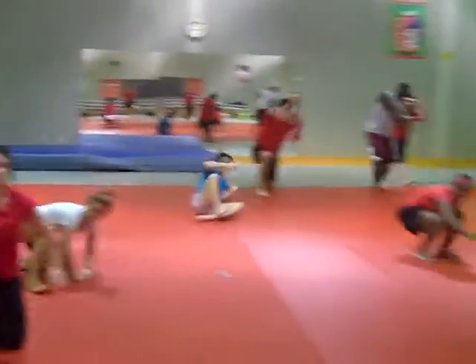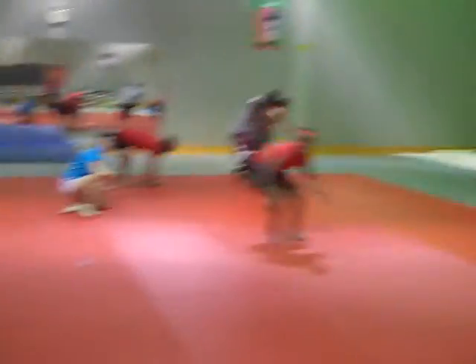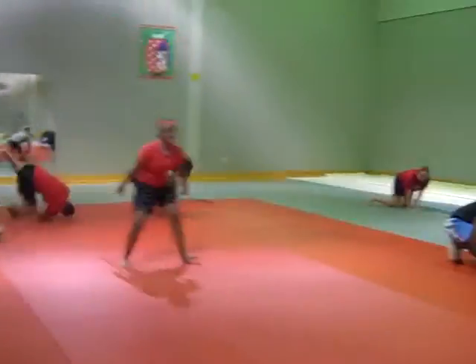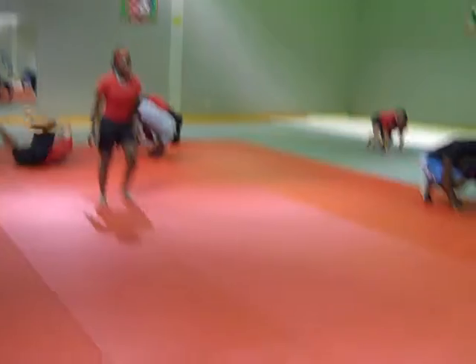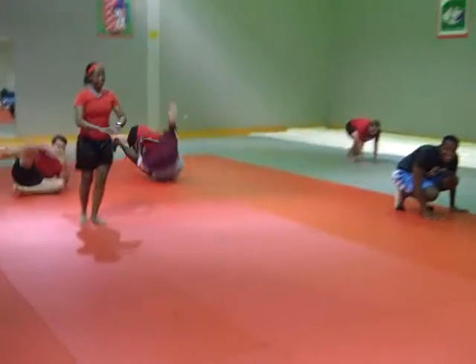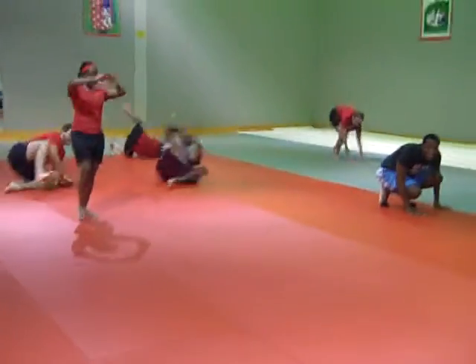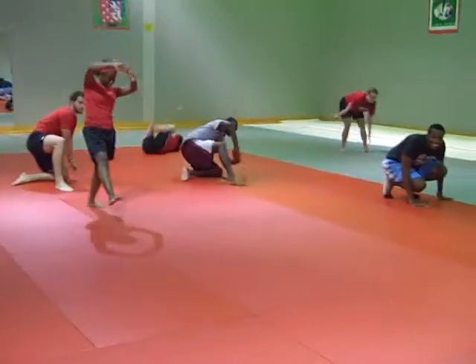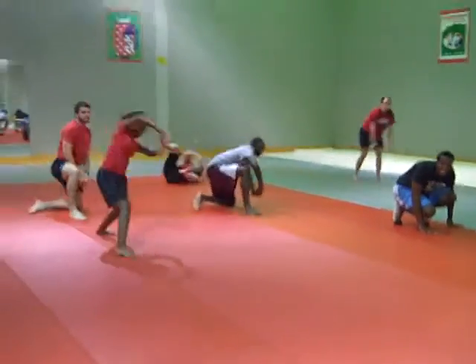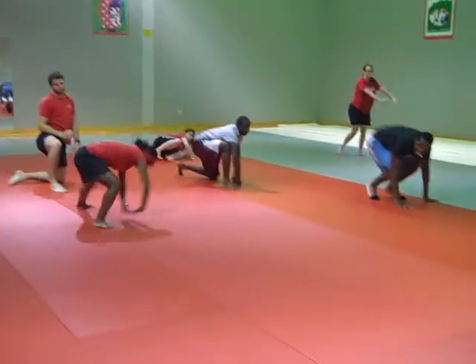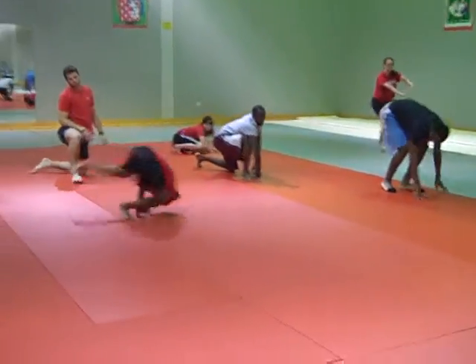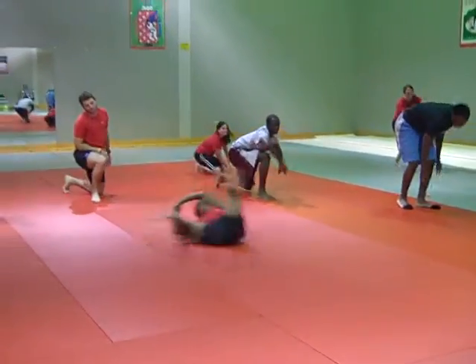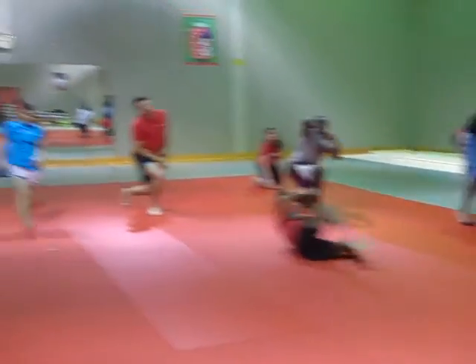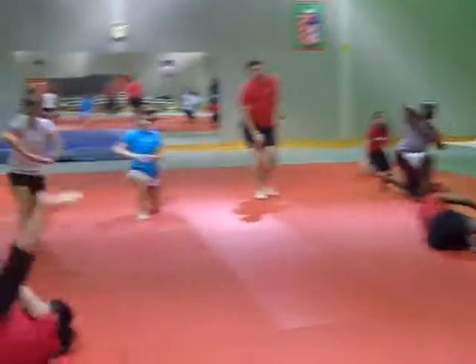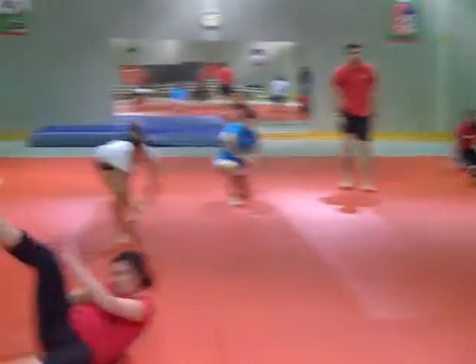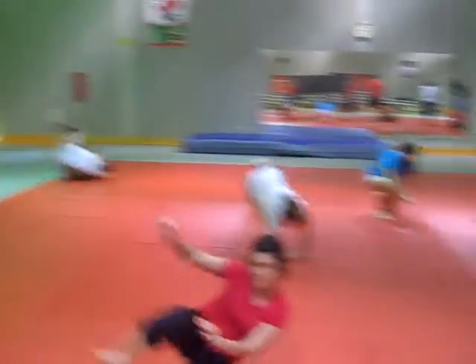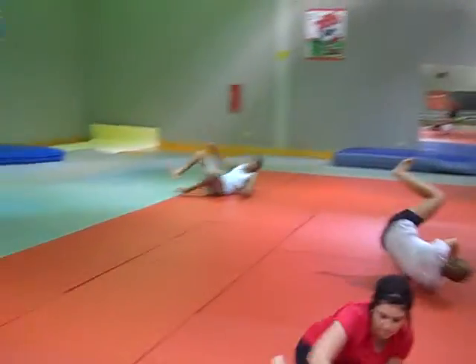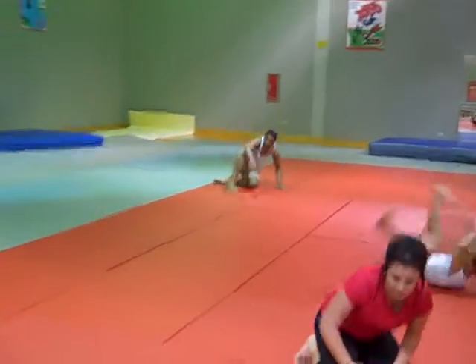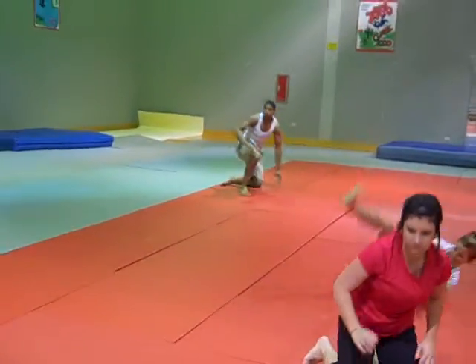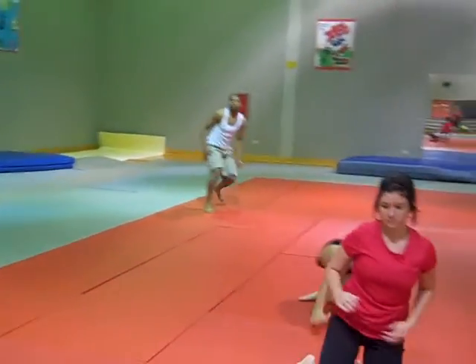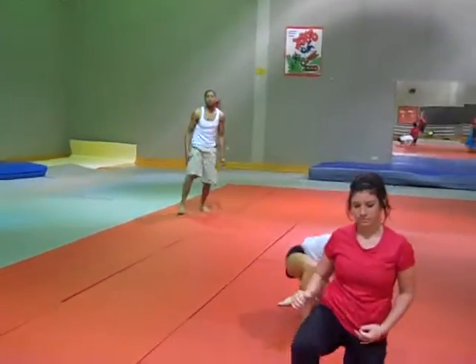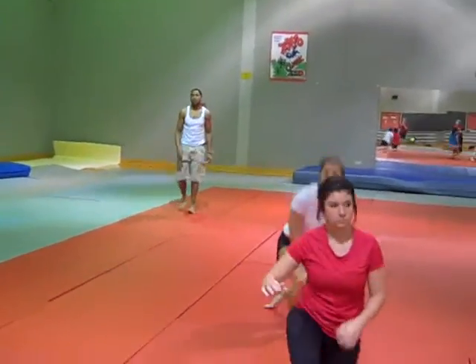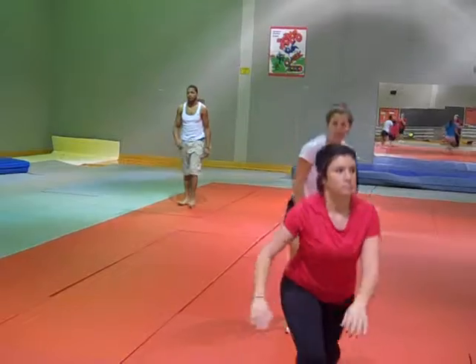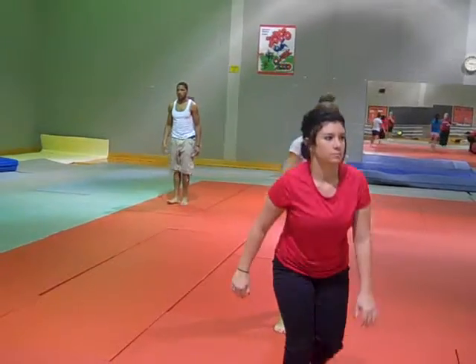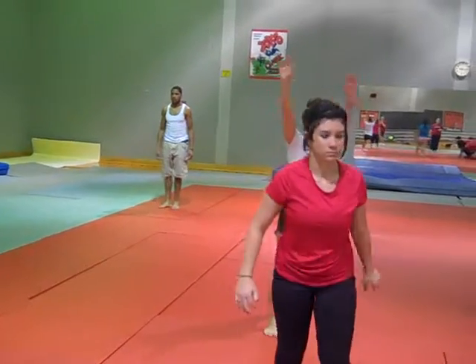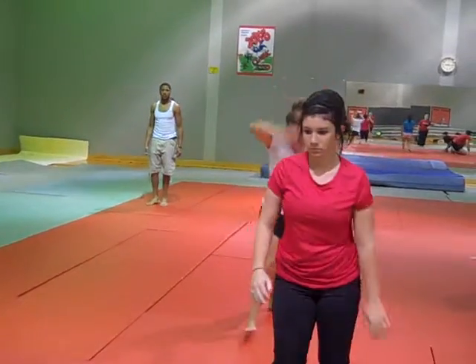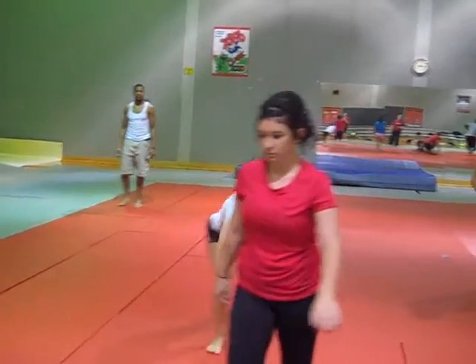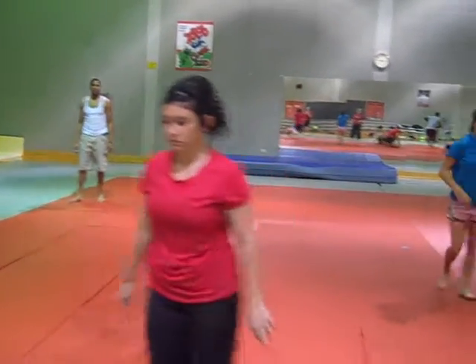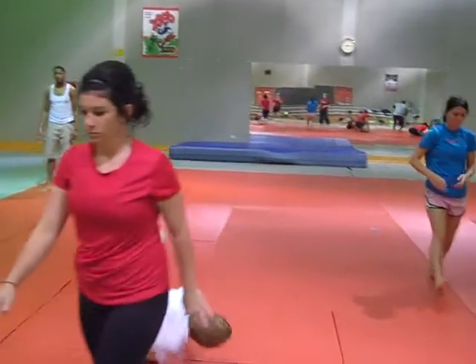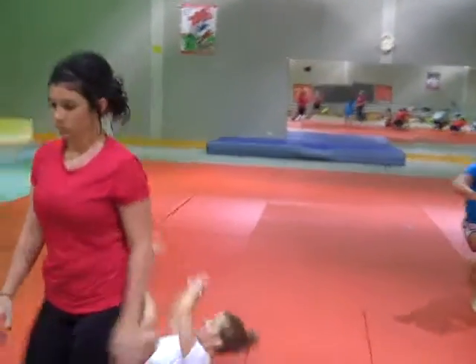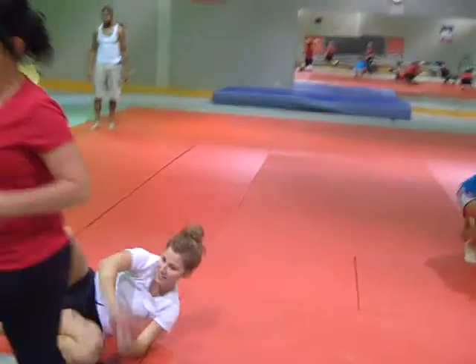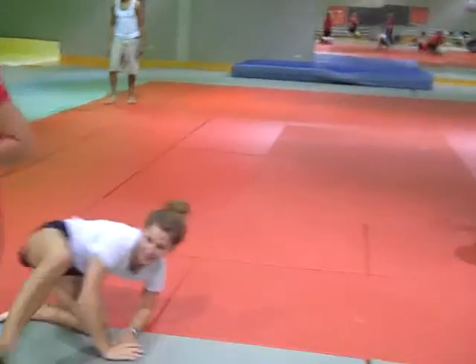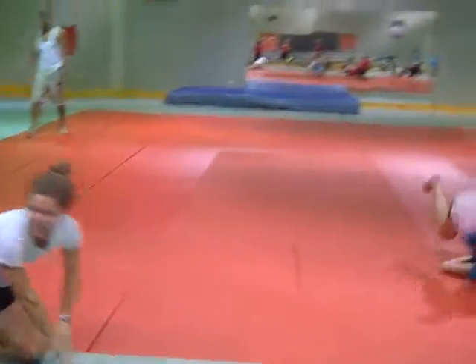Good. Very good. Step, kneel down — on your own. Keep going. The faster you roll, the easier it actually gets. It's kind of like a cartwheel.